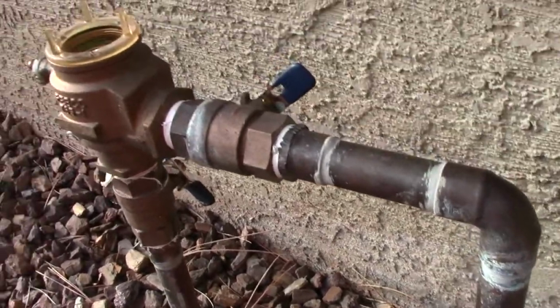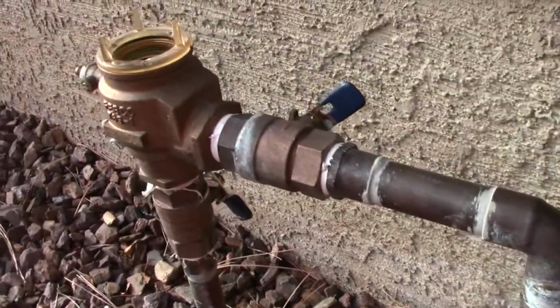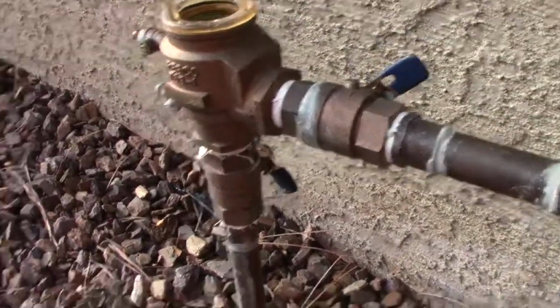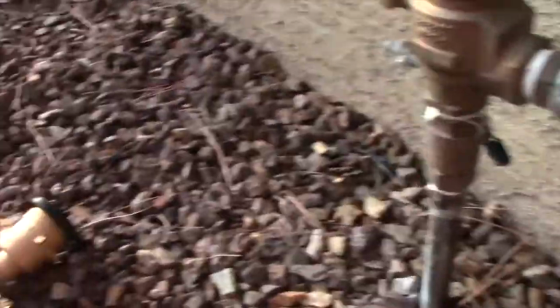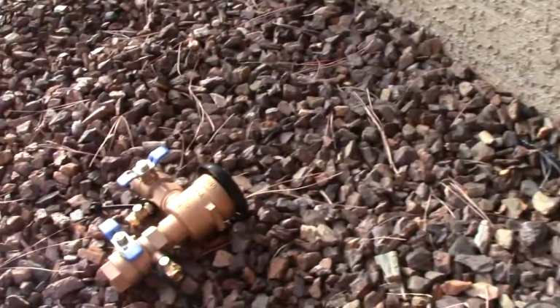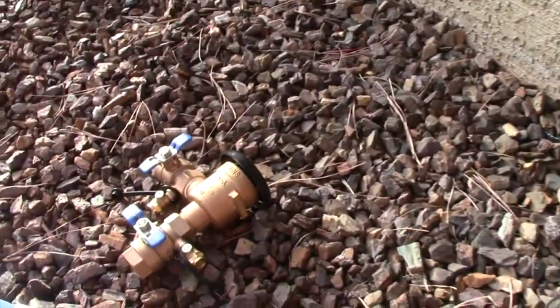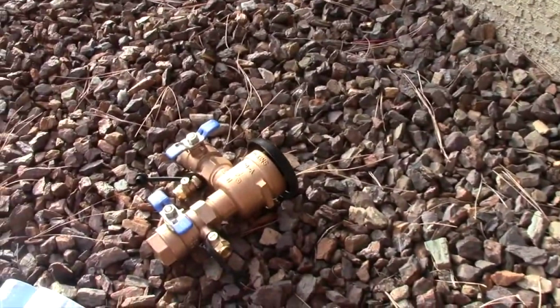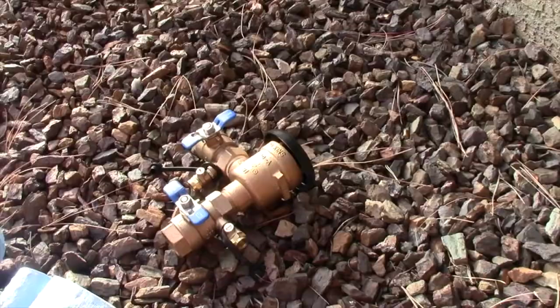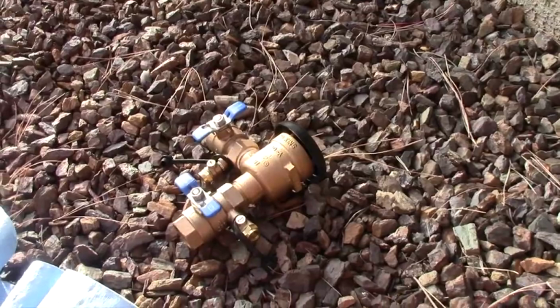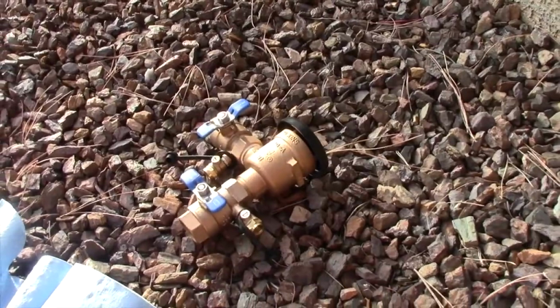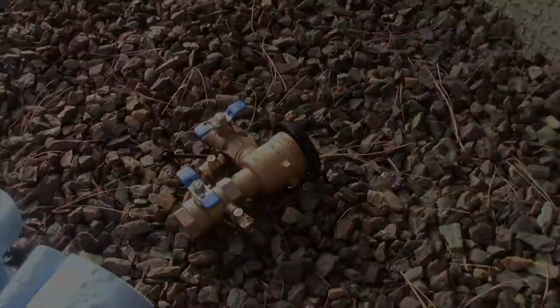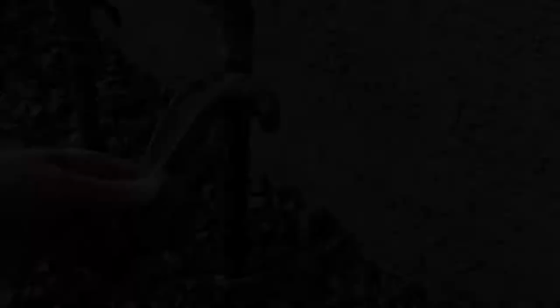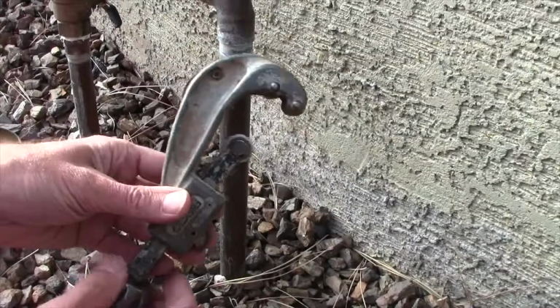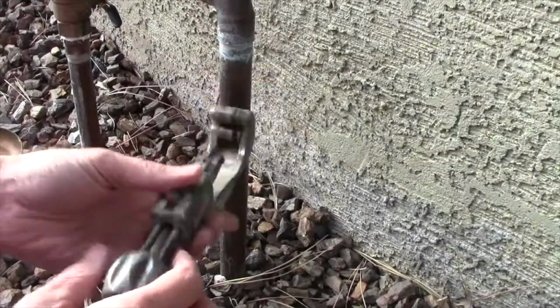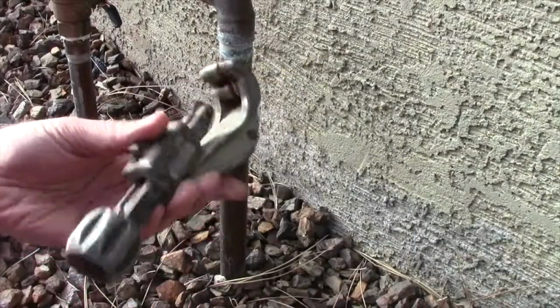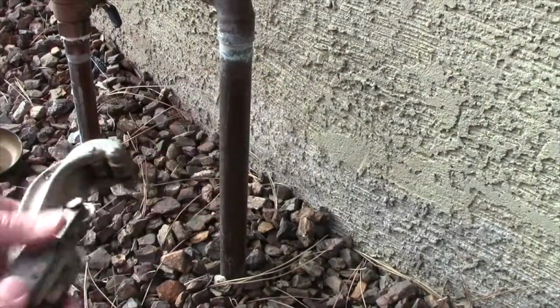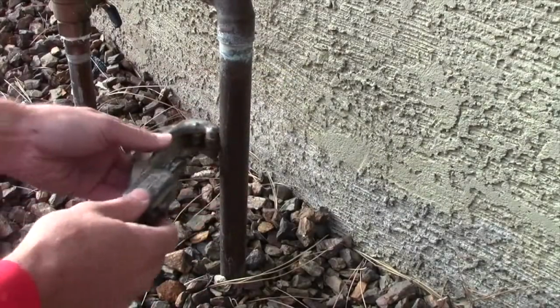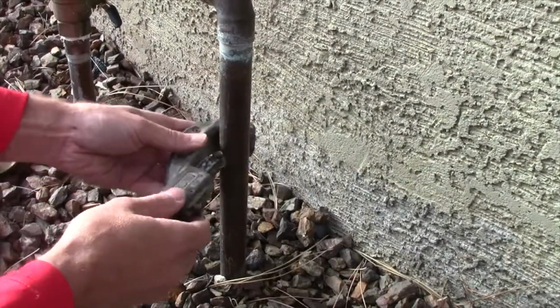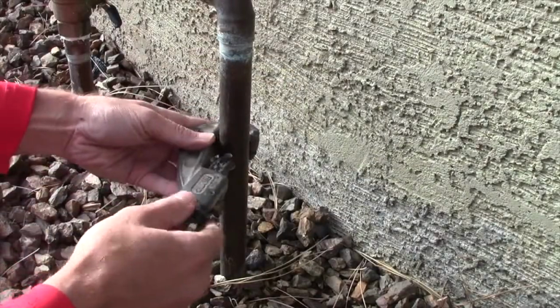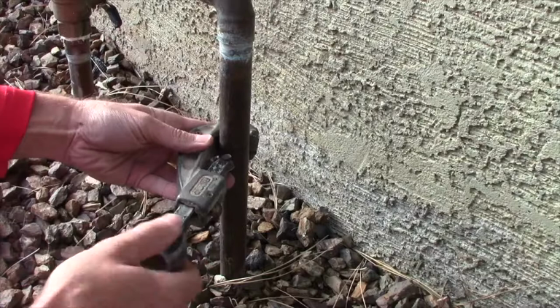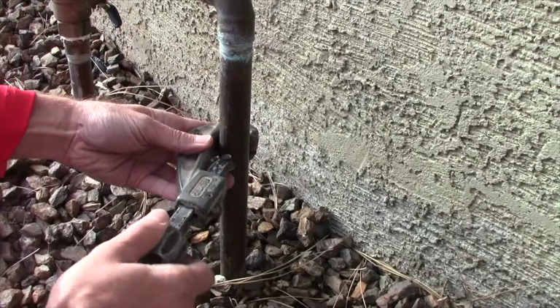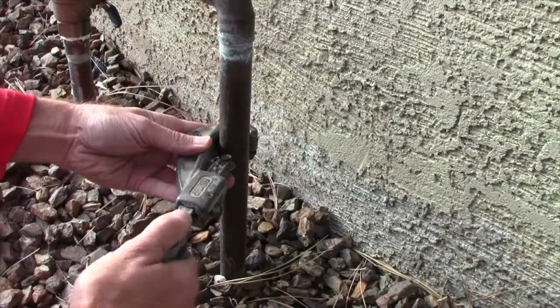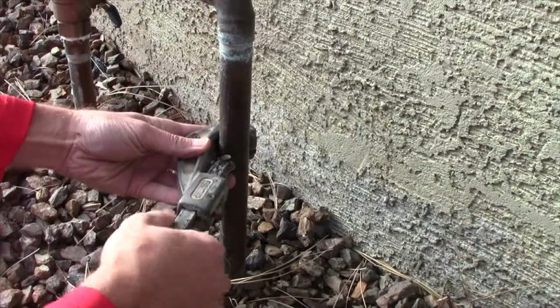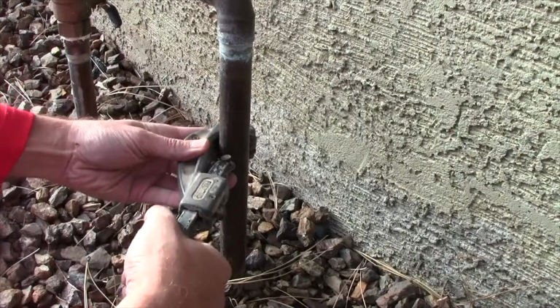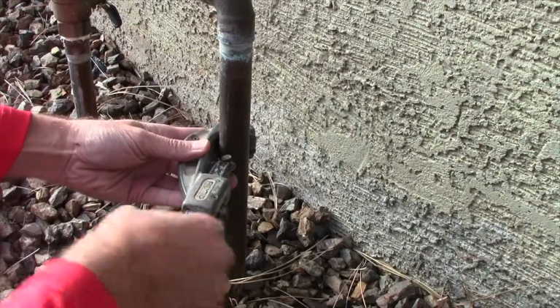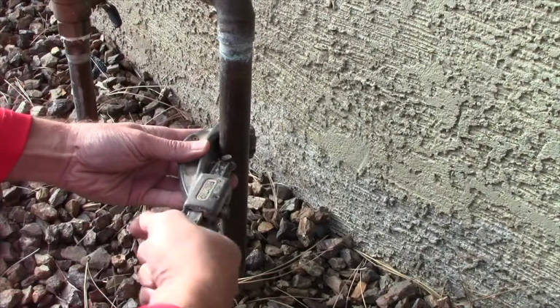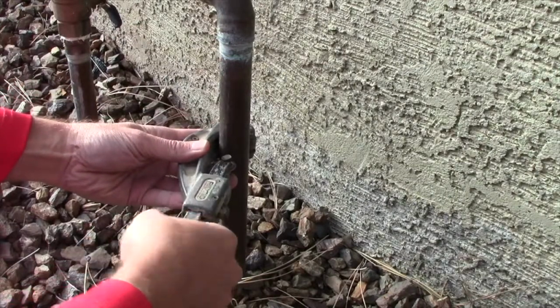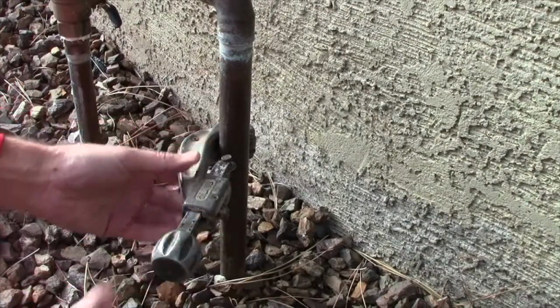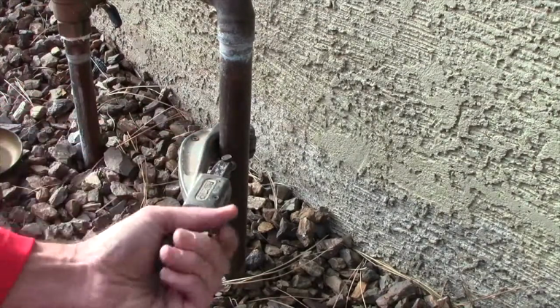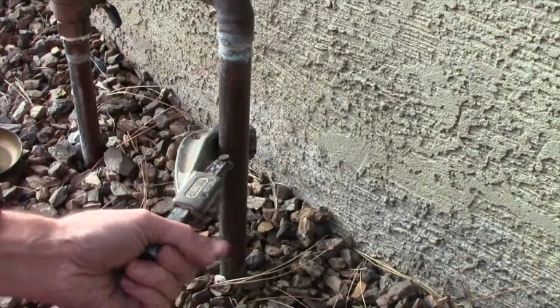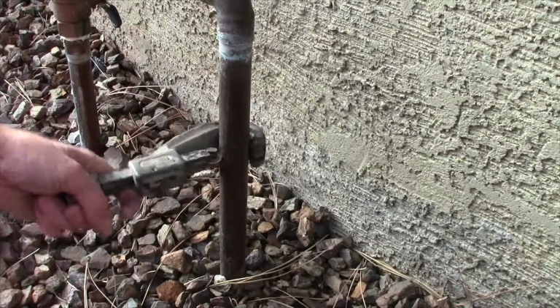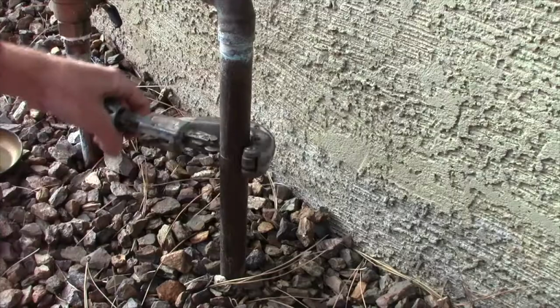We're going to cut this pipe right here so we can unthread all this stuff and take it off, then put a union on it and put the new backflow on right there. We got a pipe cutter - just put that on there gently, make sure it's tight, and then give it a twirl.